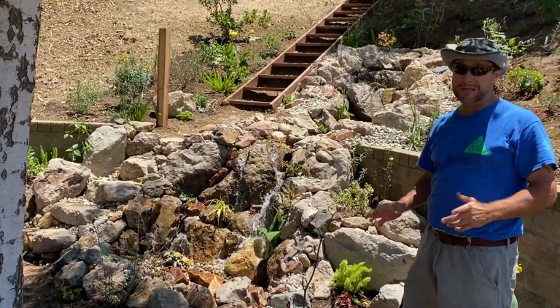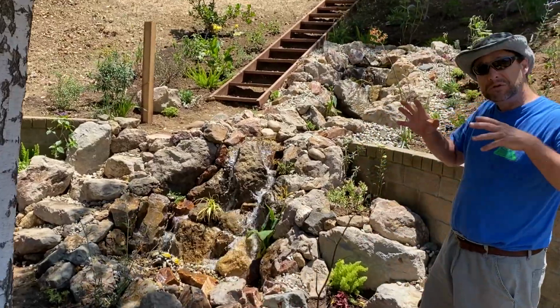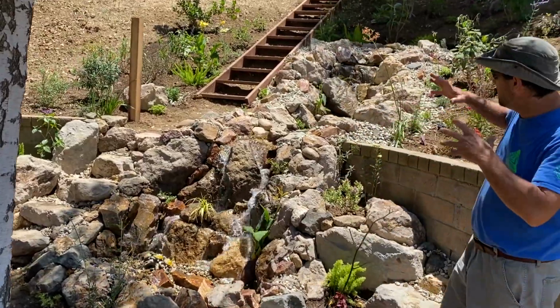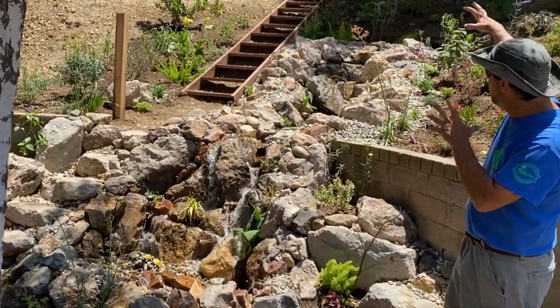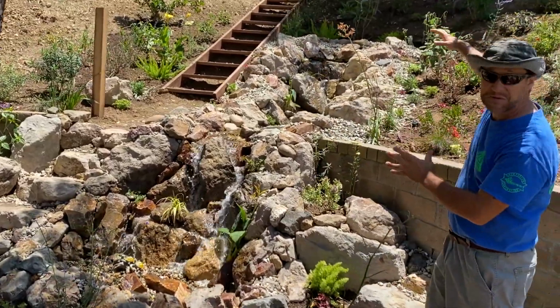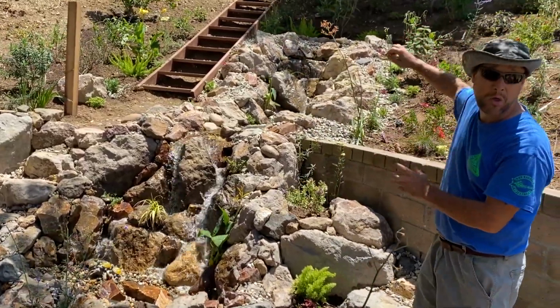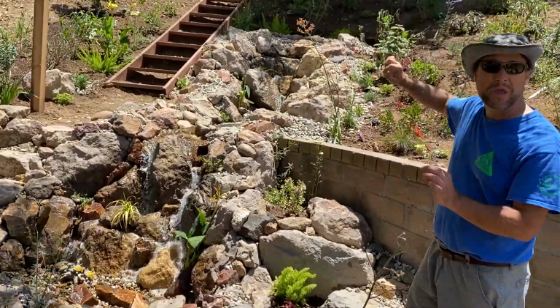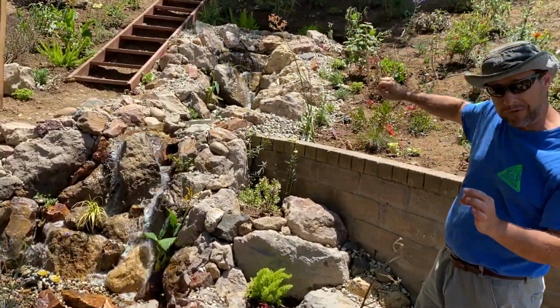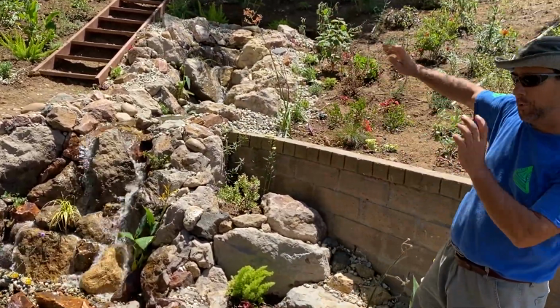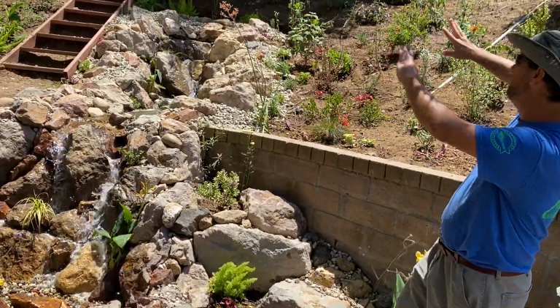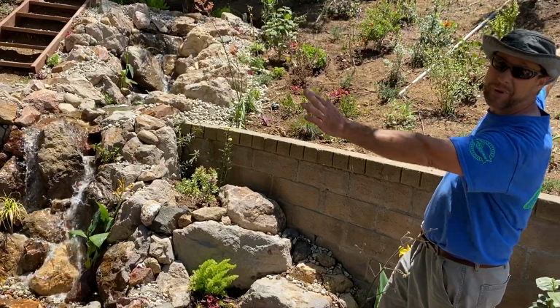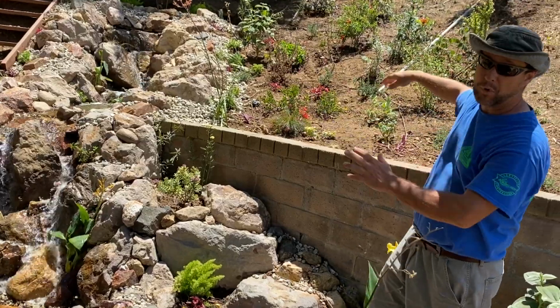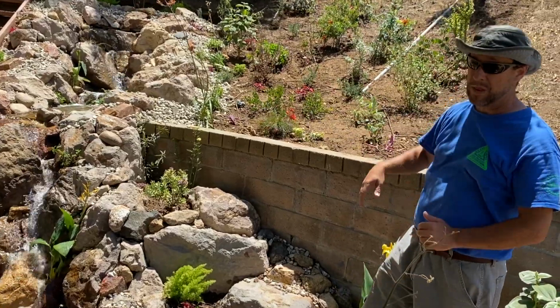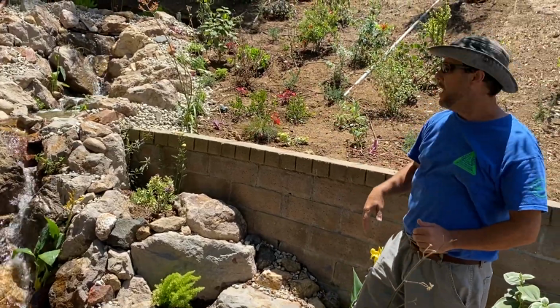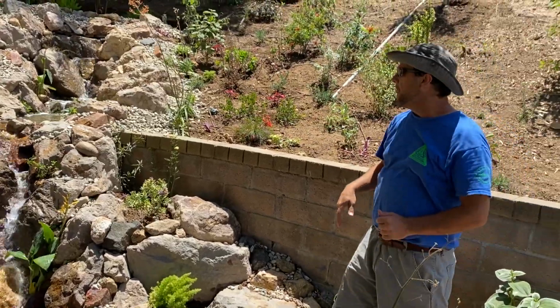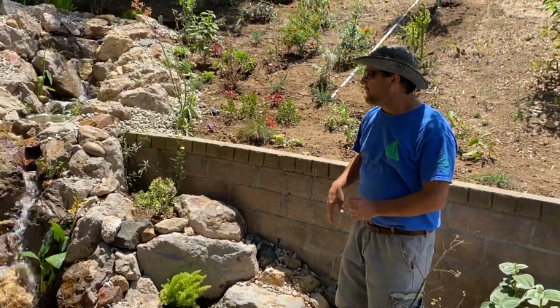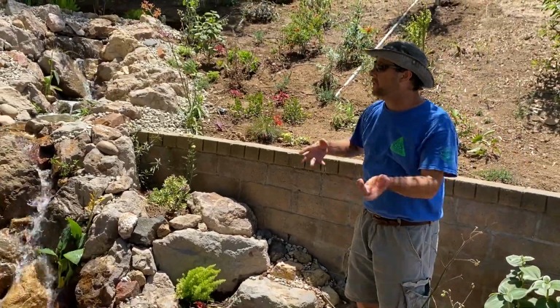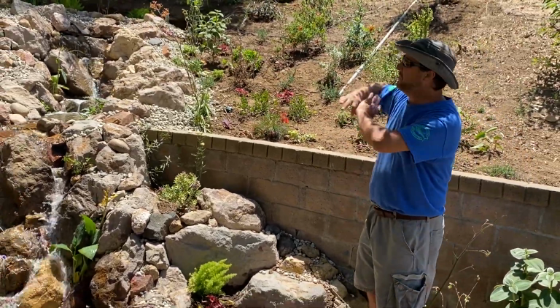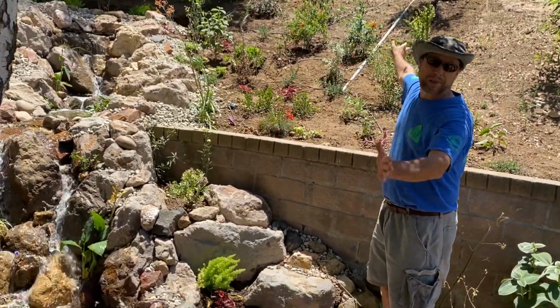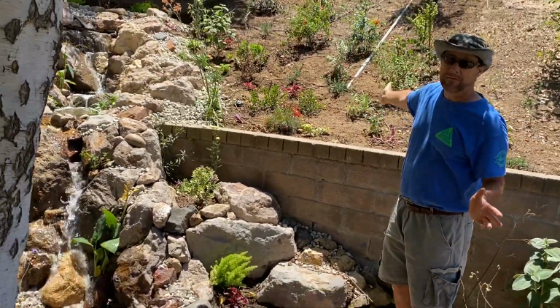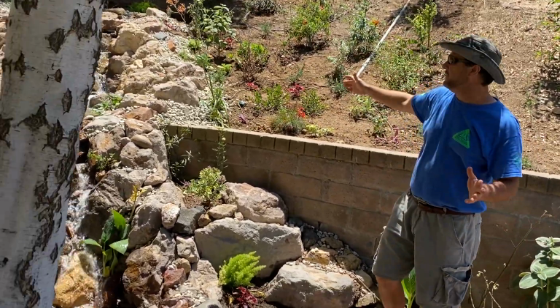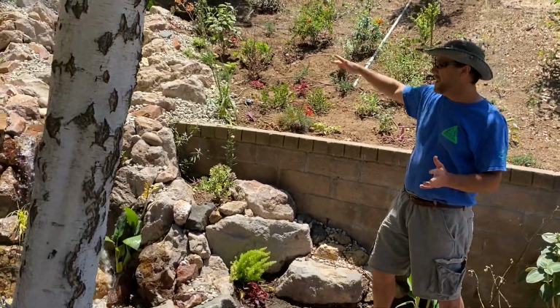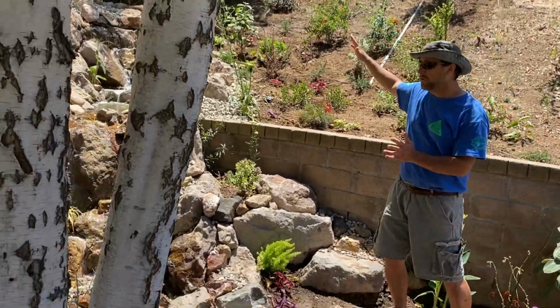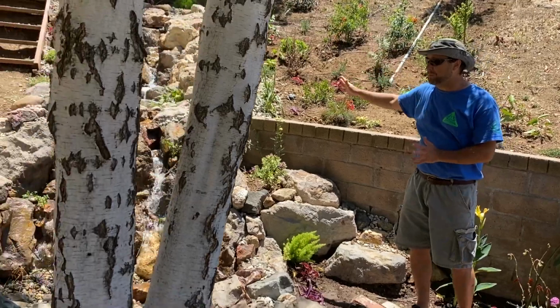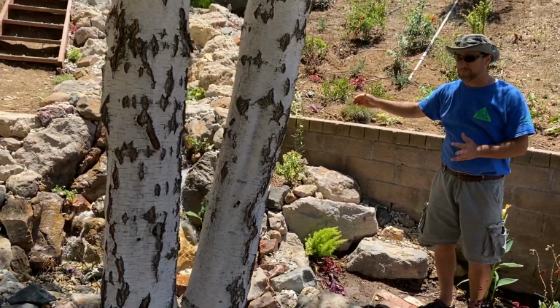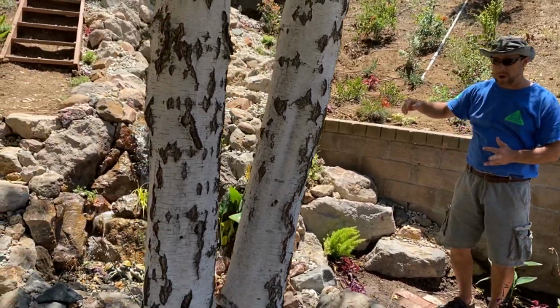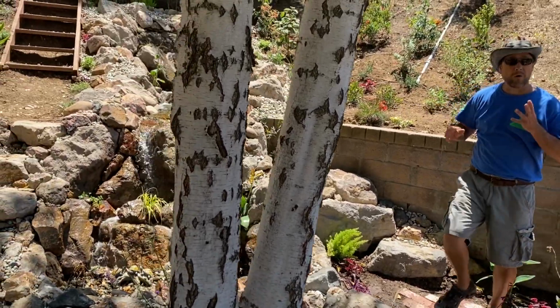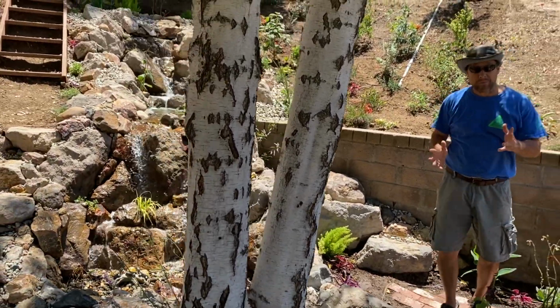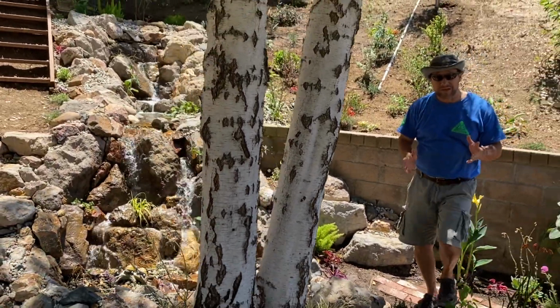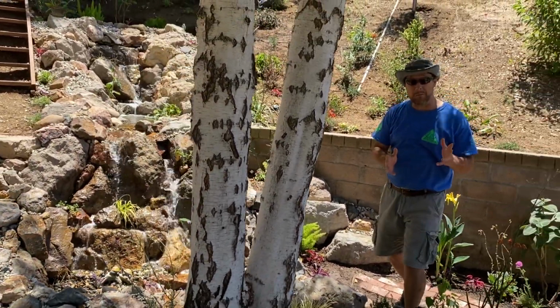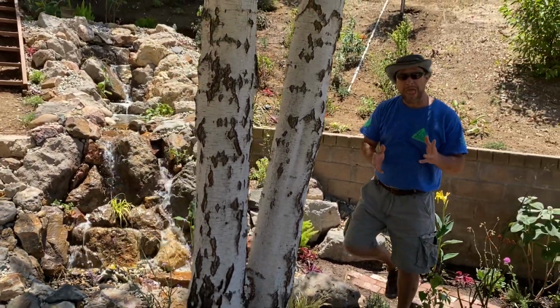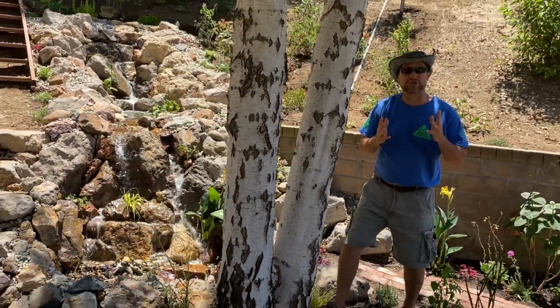It's so compact and small but yet perfectly proportional for the space we're working with. We started with just a blank canvas and now we've created a place for a whole family to come and enjoy.